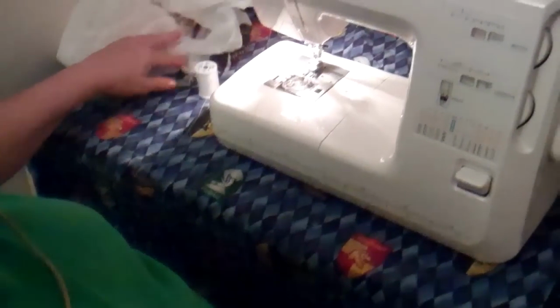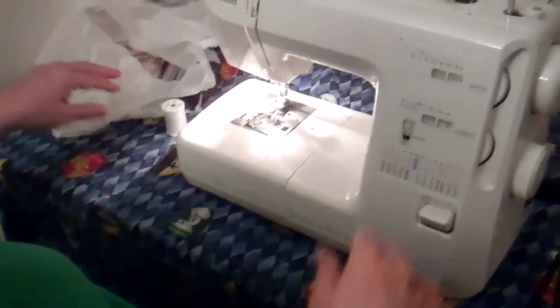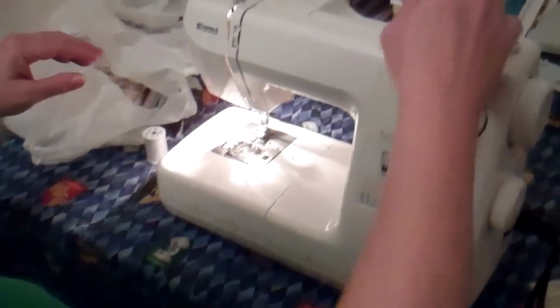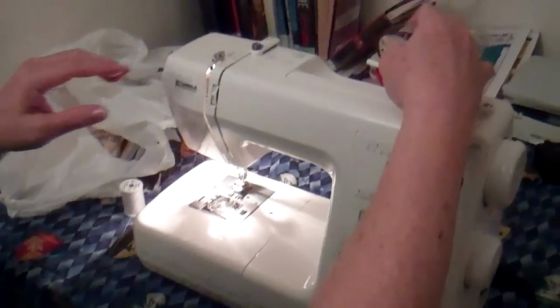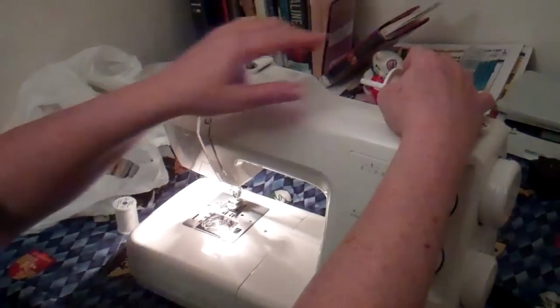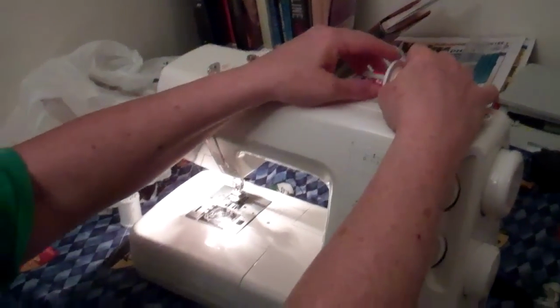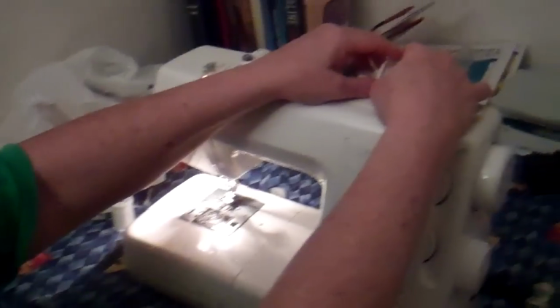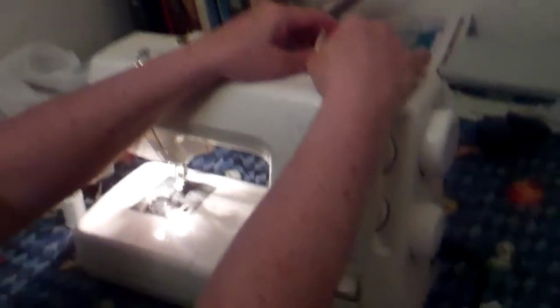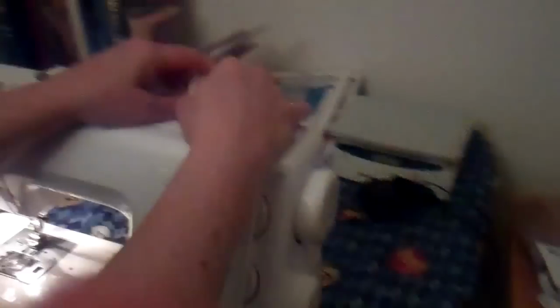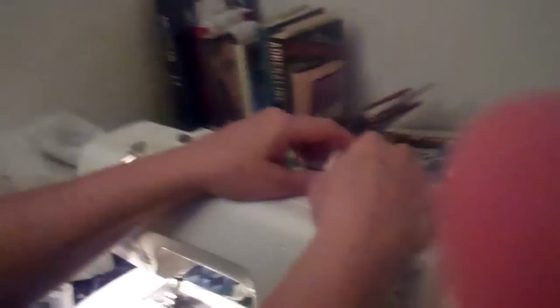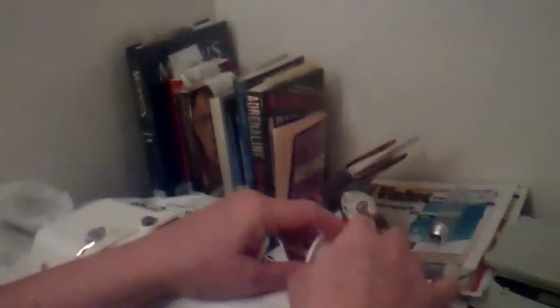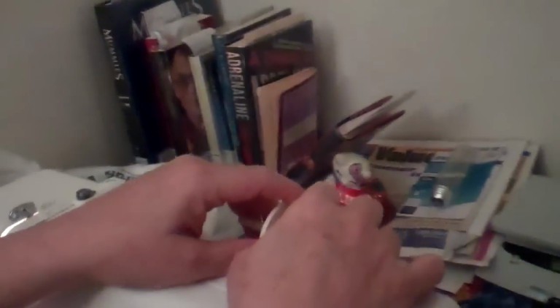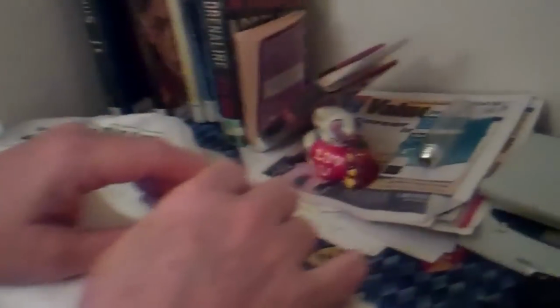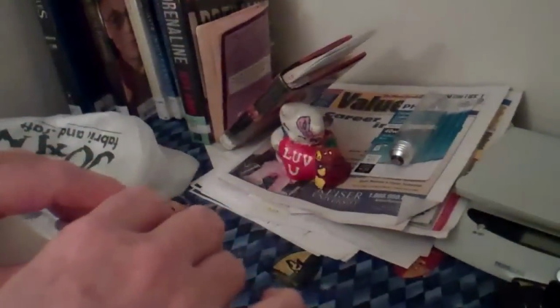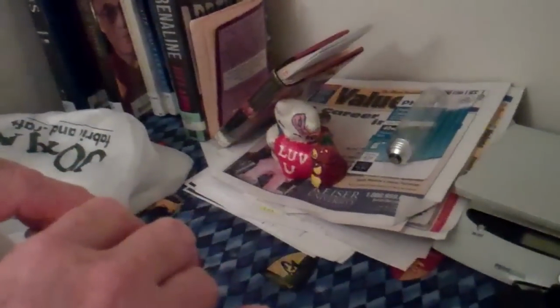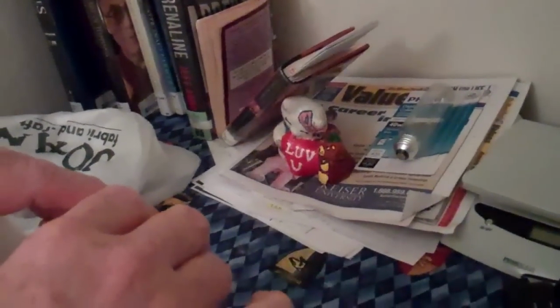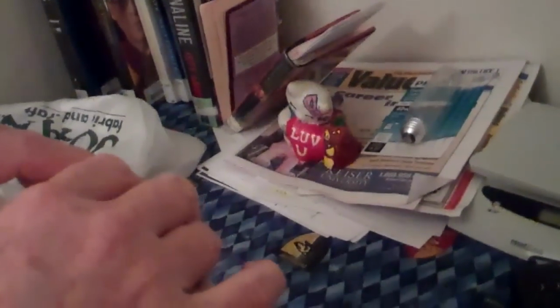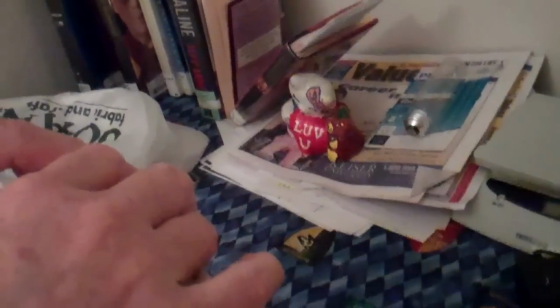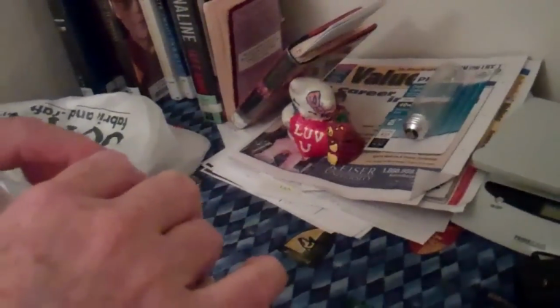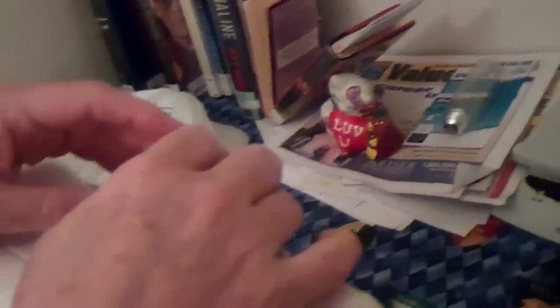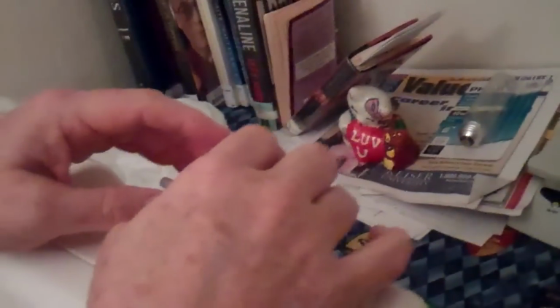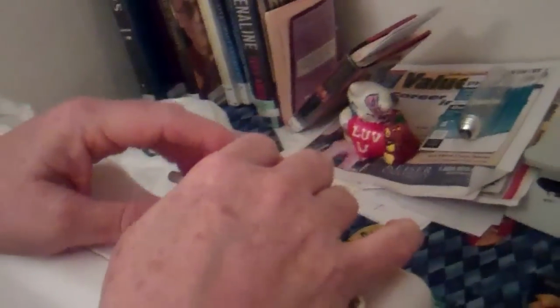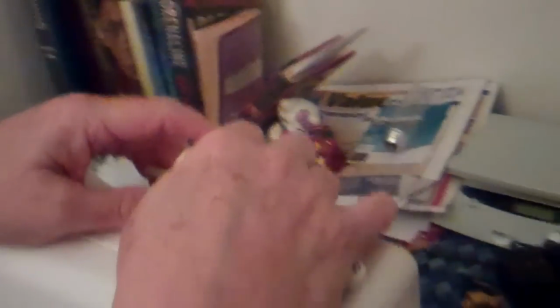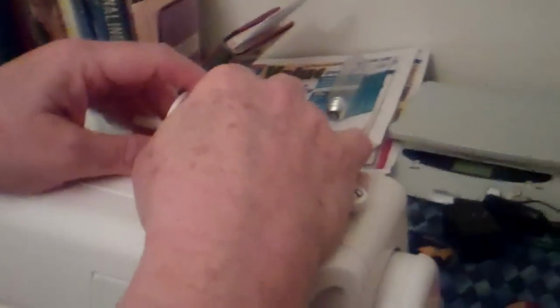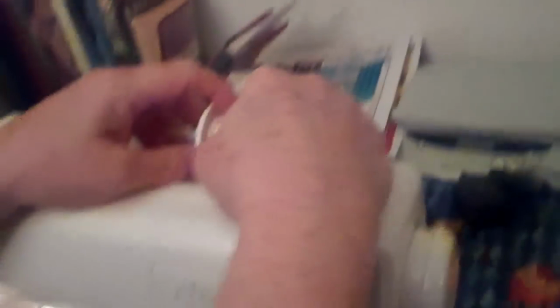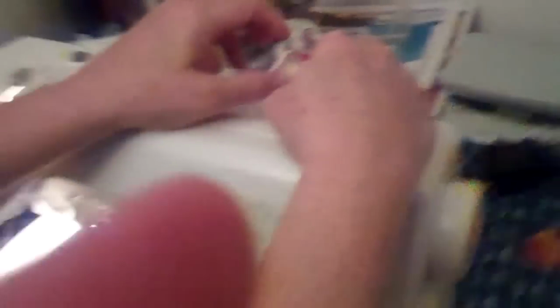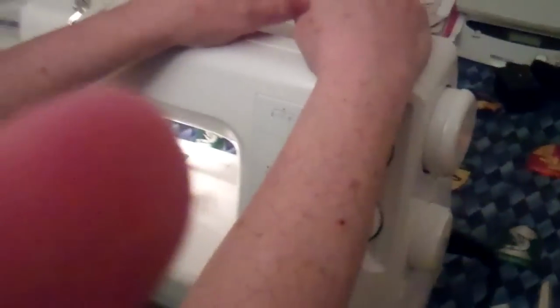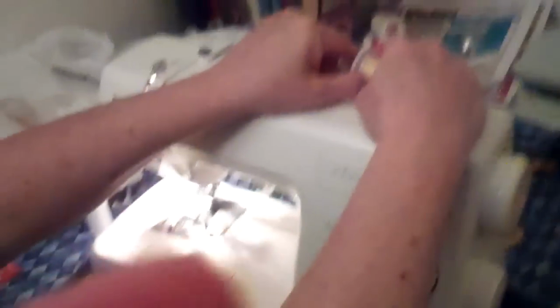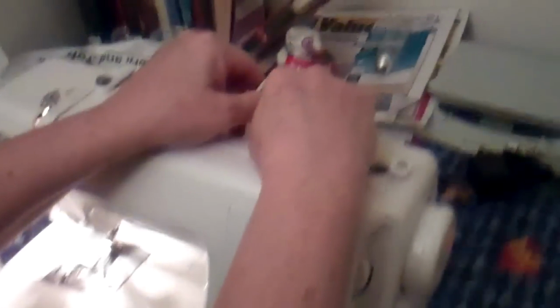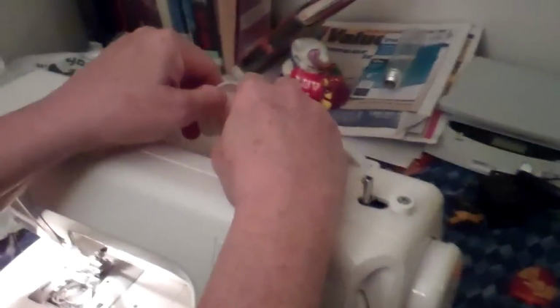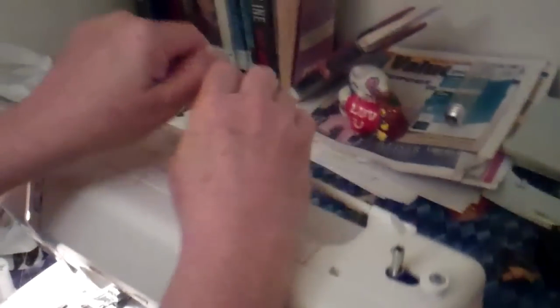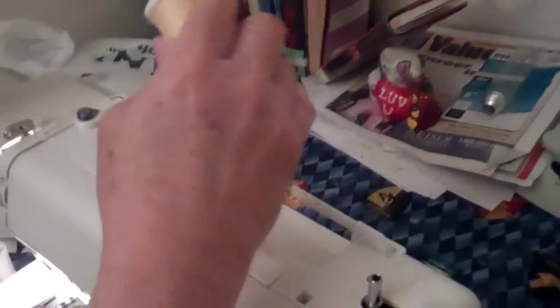Do you have your scissors out? They're right over here. Alright, so you're going to take this off.